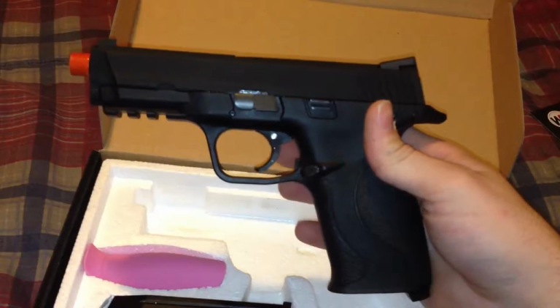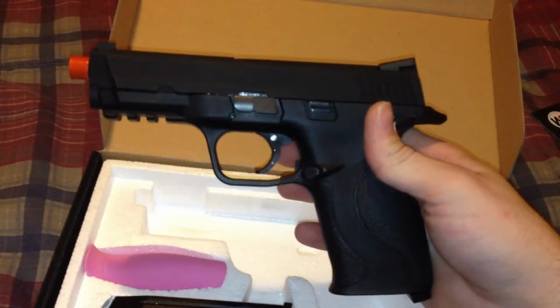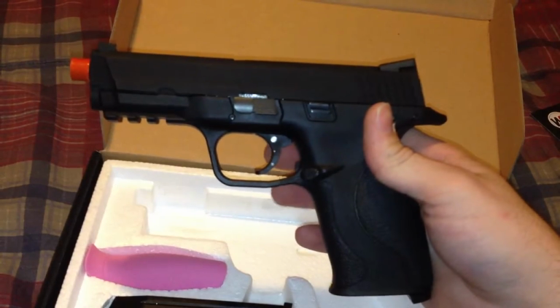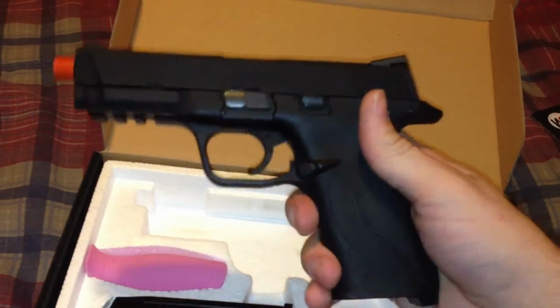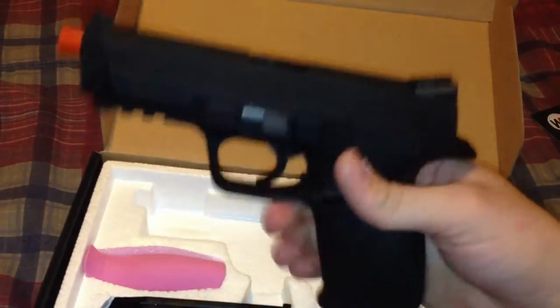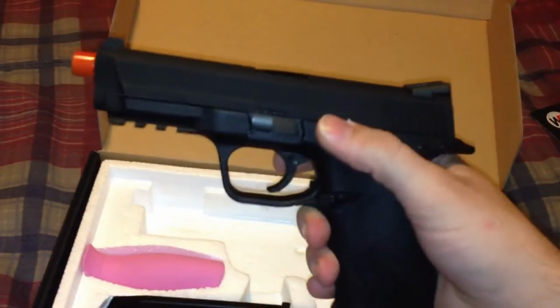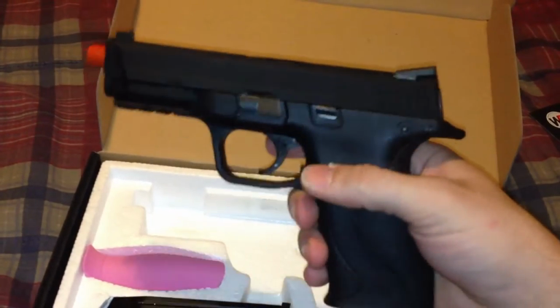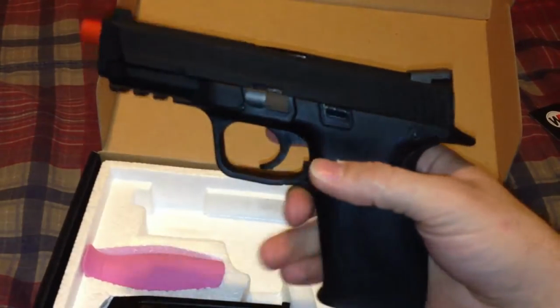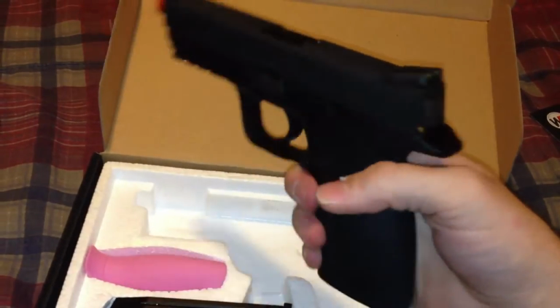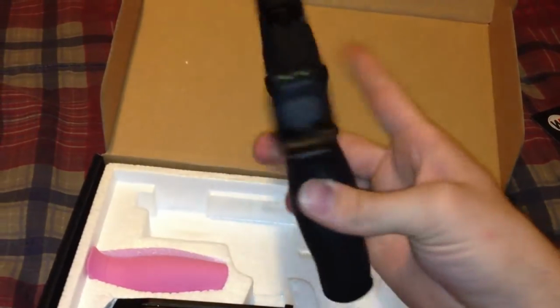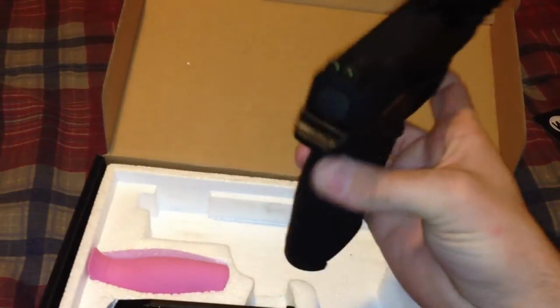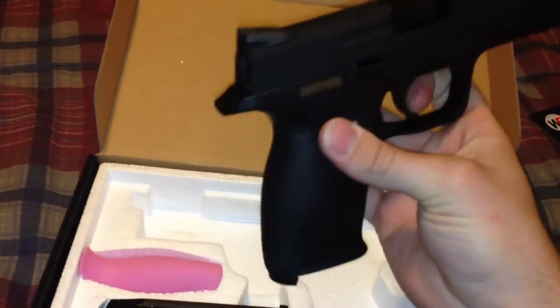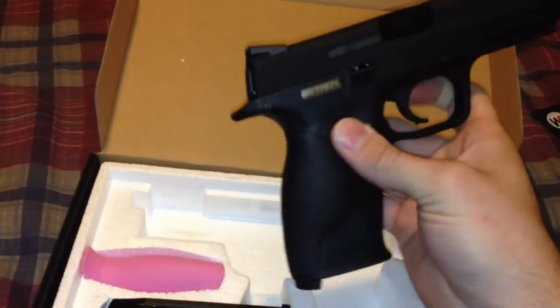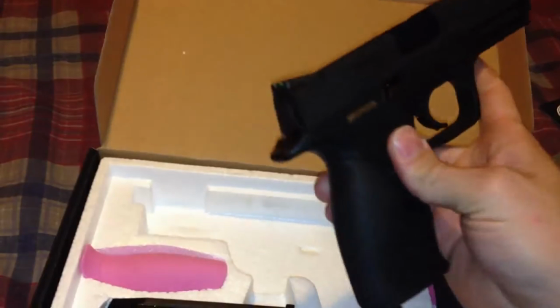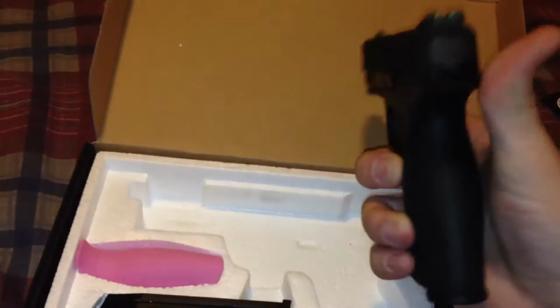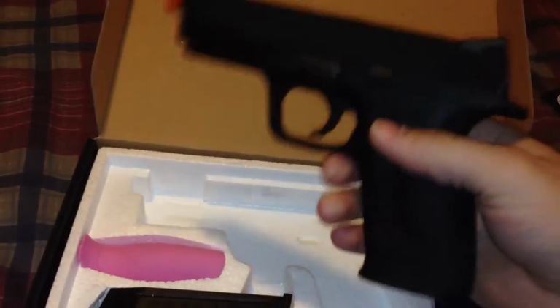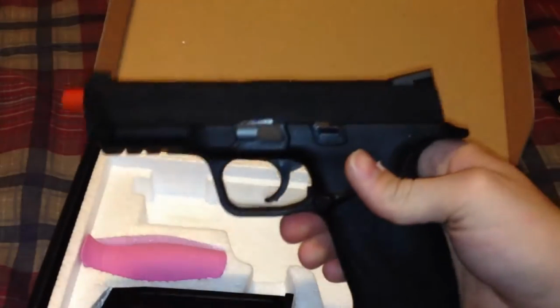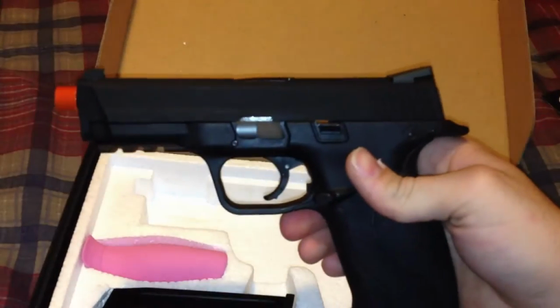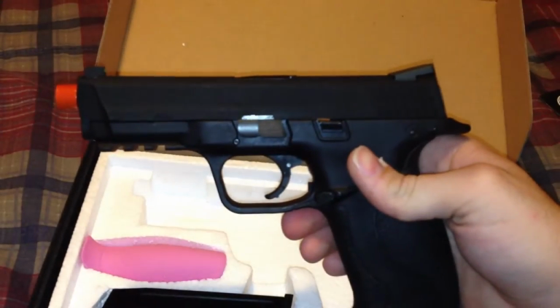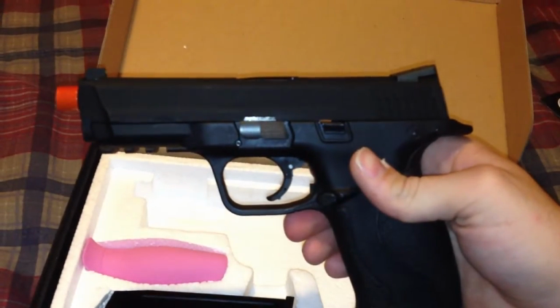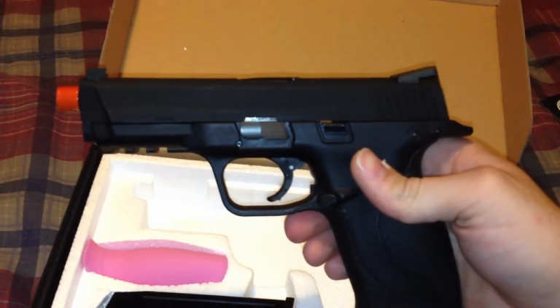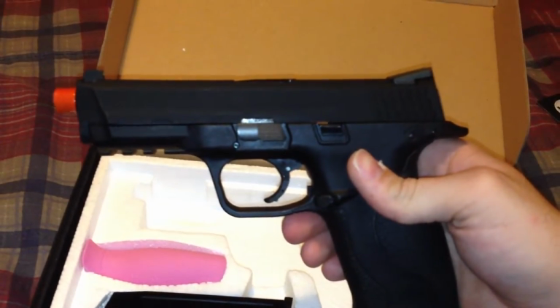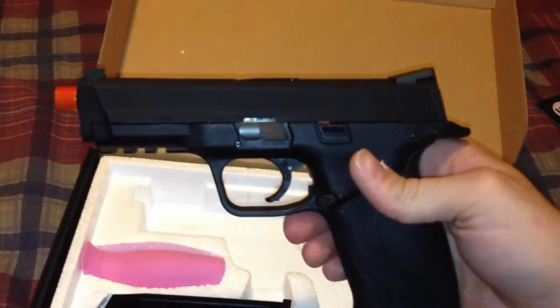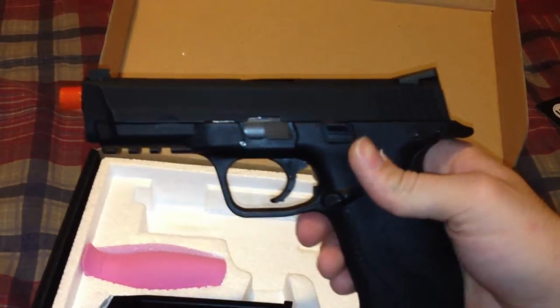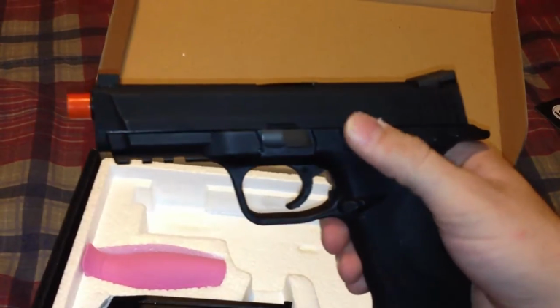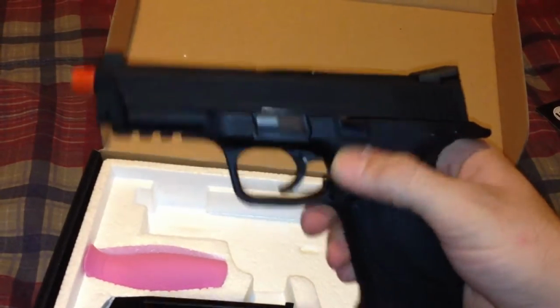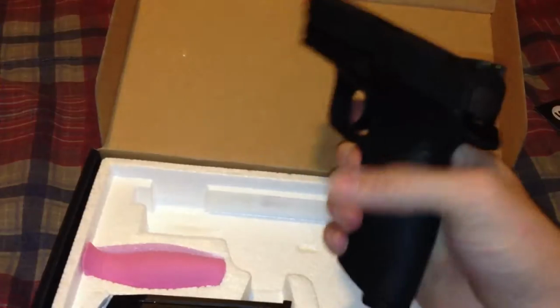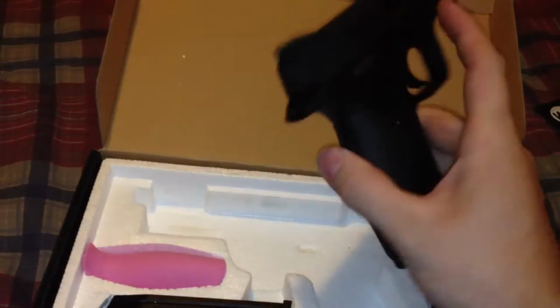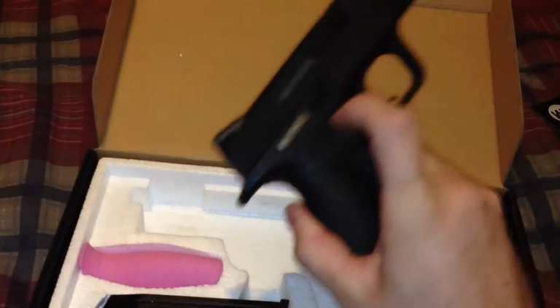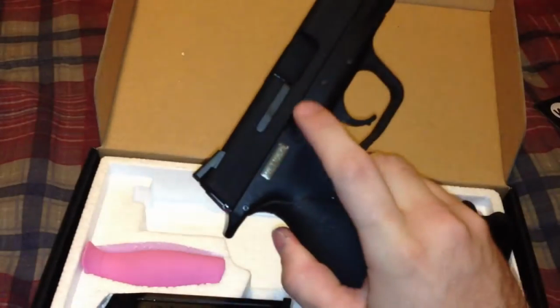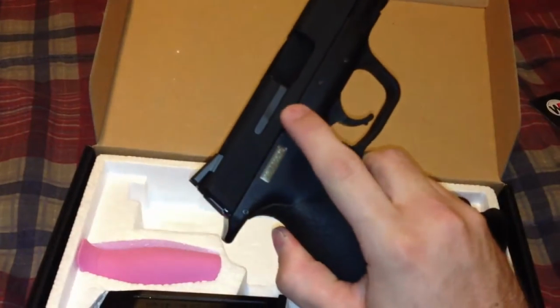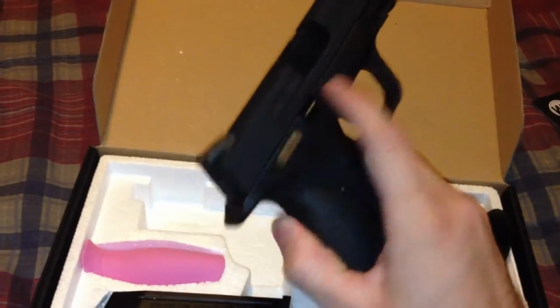You've got ambidextrous magazine release and ambidextrous slide releases — this side and this side.